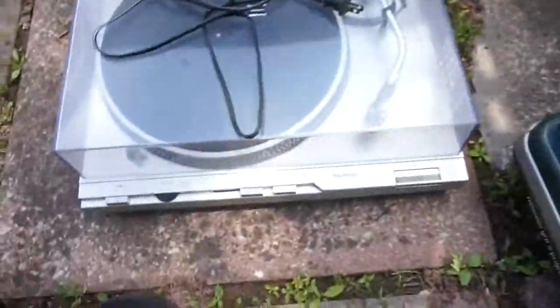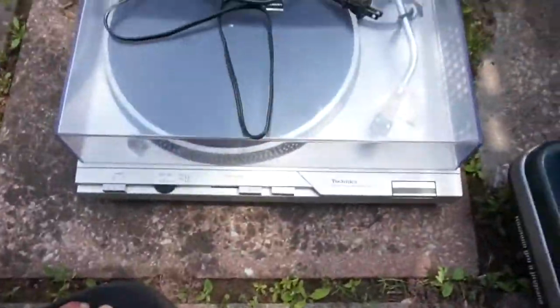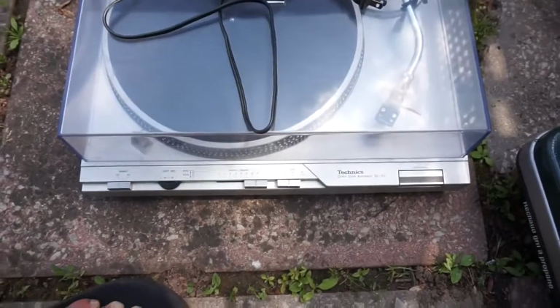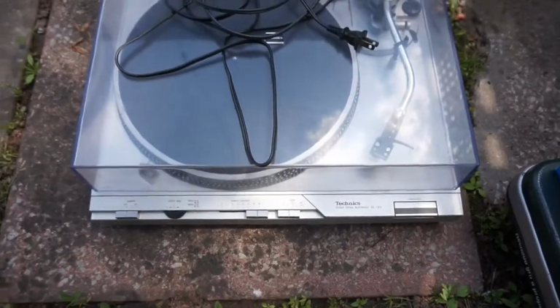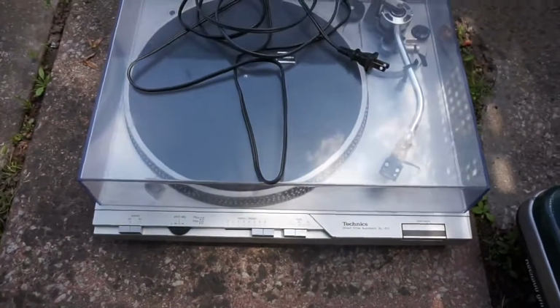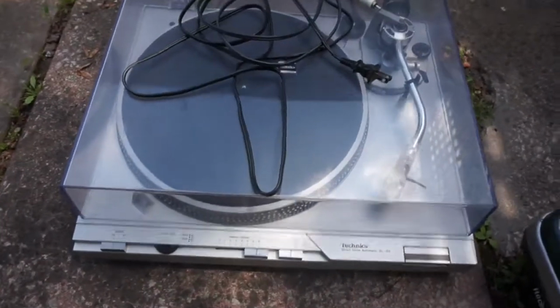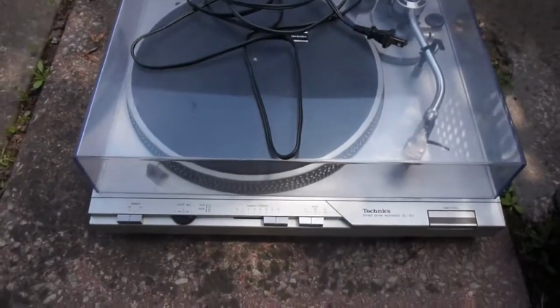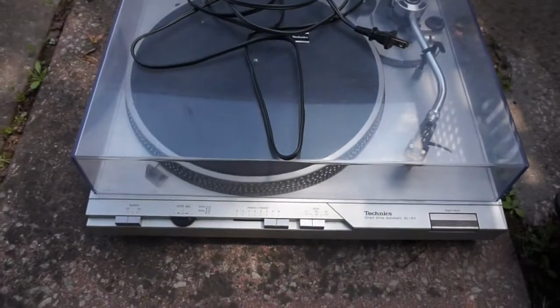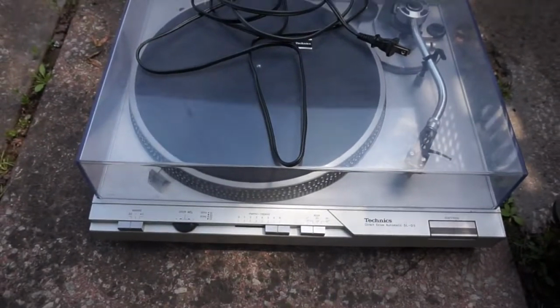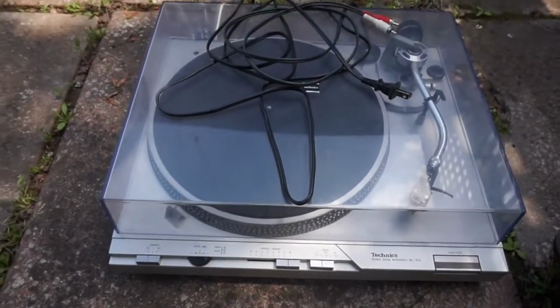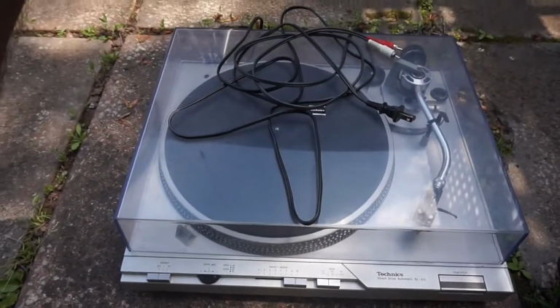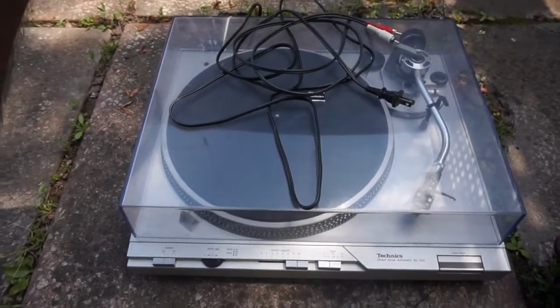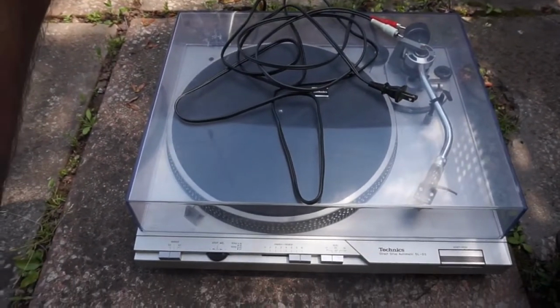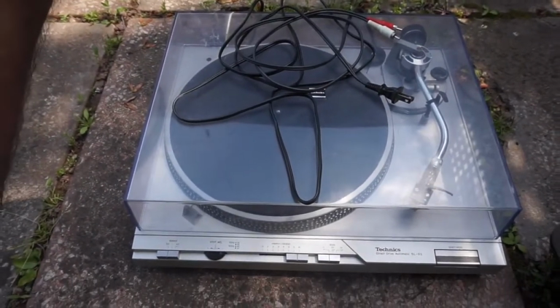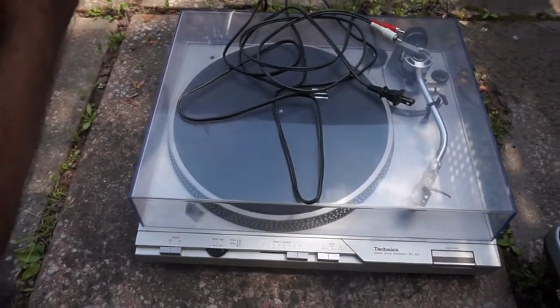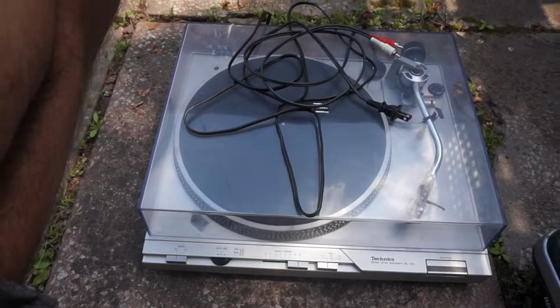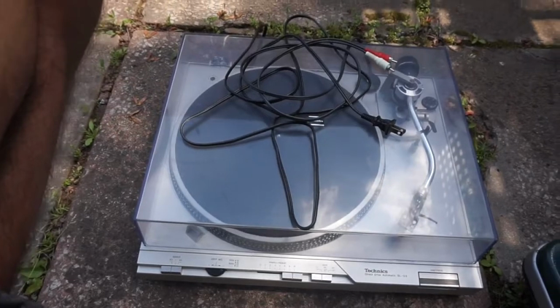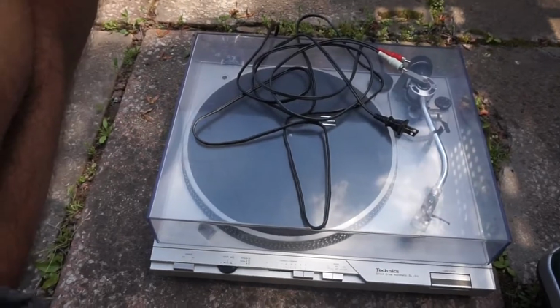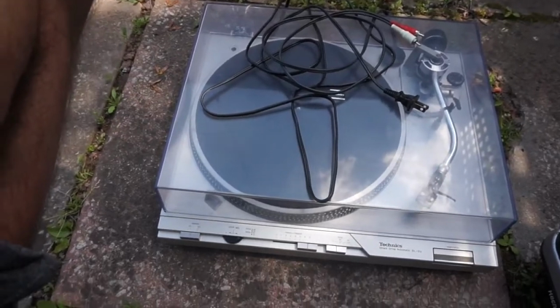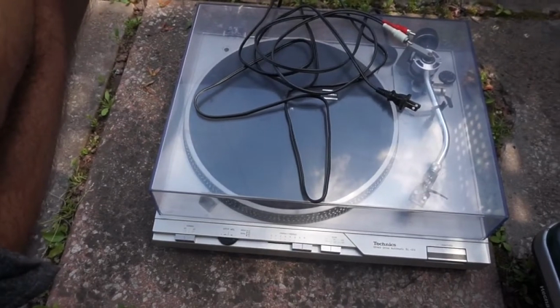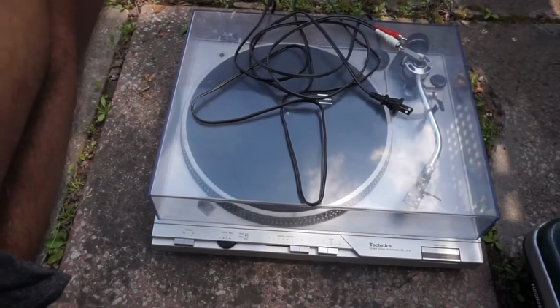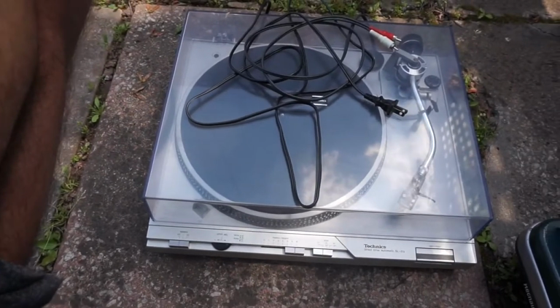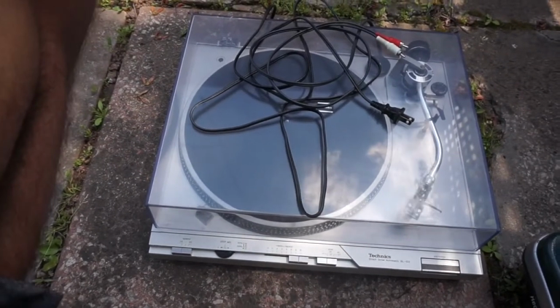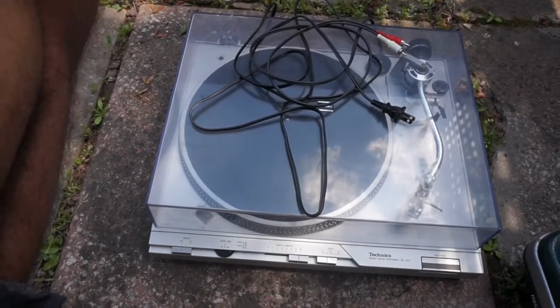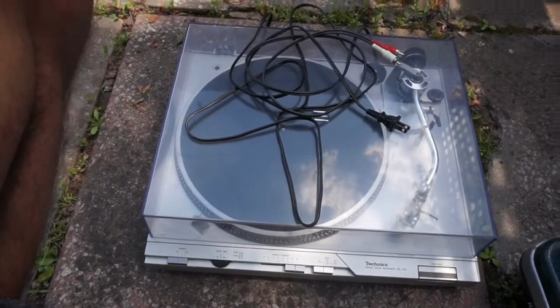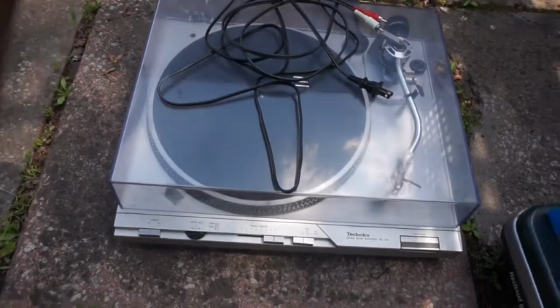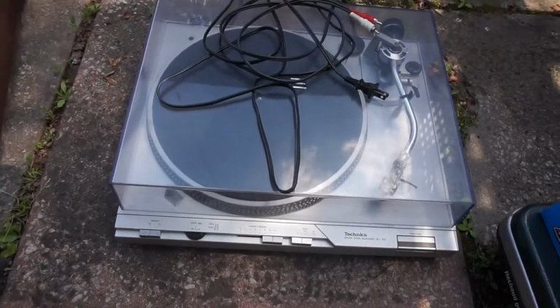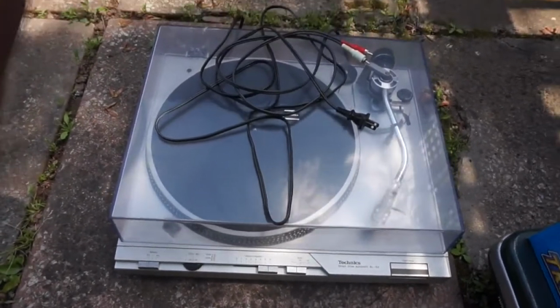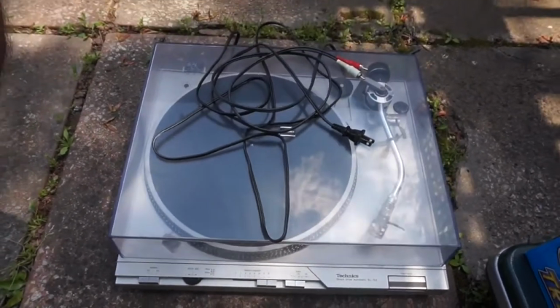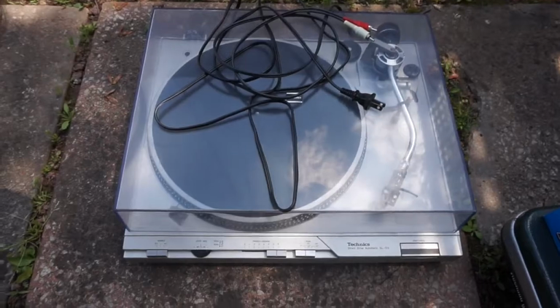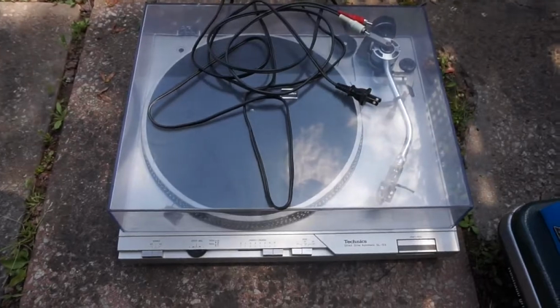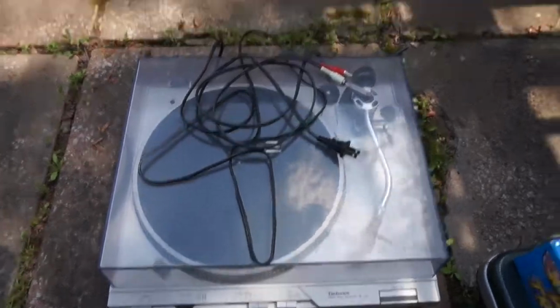I got the Technics vintage record player. I coughed up a bit of cash for this — I paid $20 — but I saw that it sells for over a hundred bucks on eBay, so I didn't mind paying that.